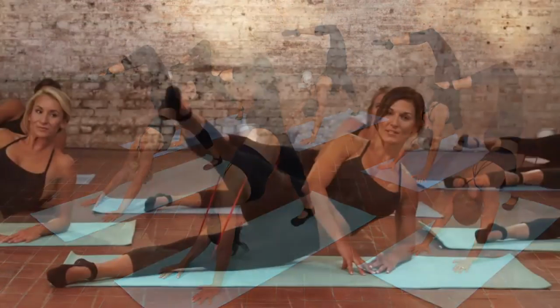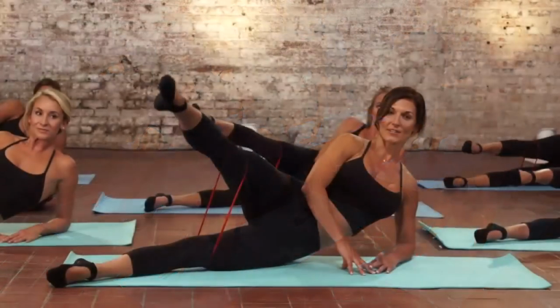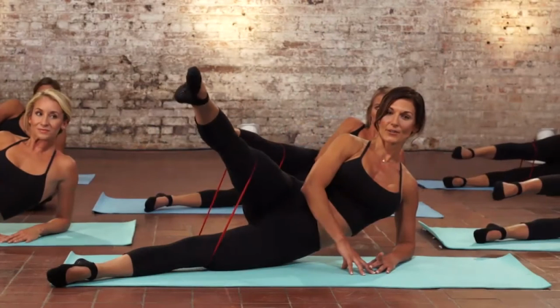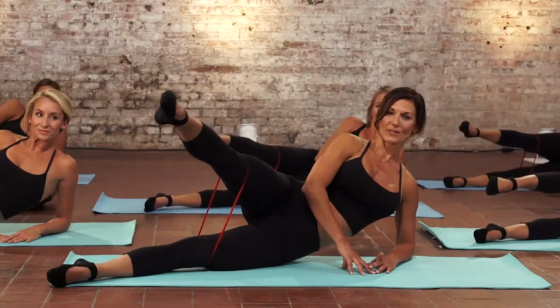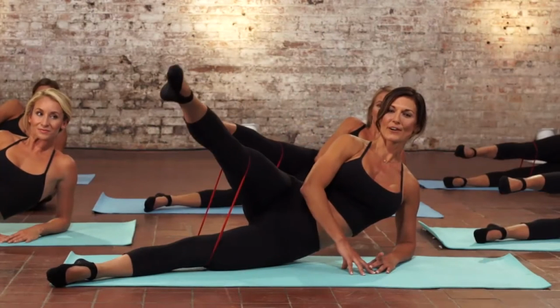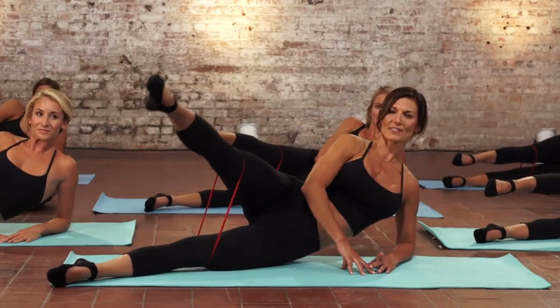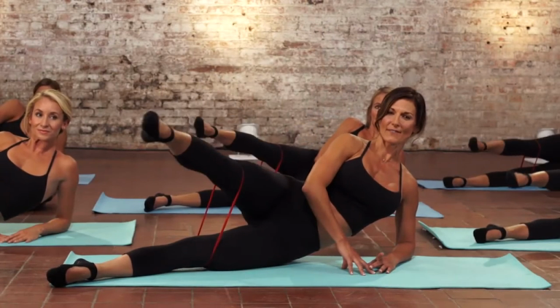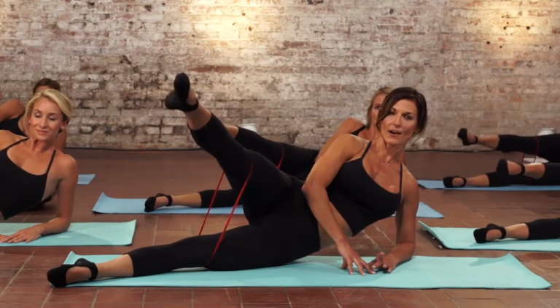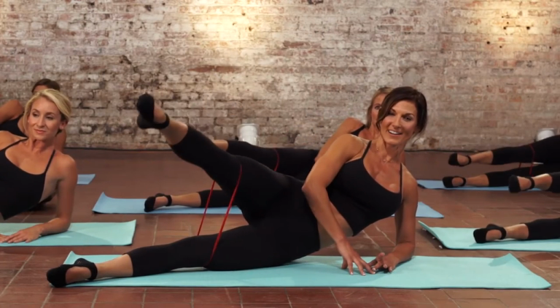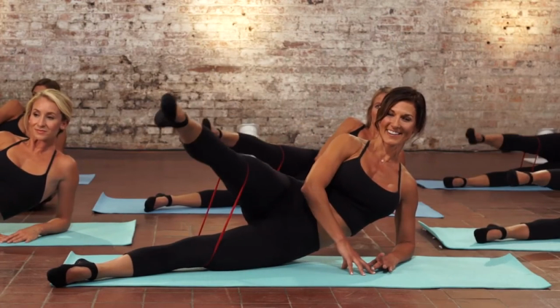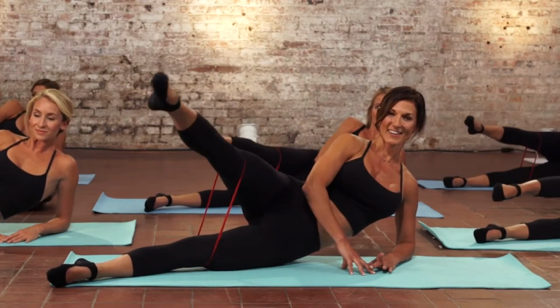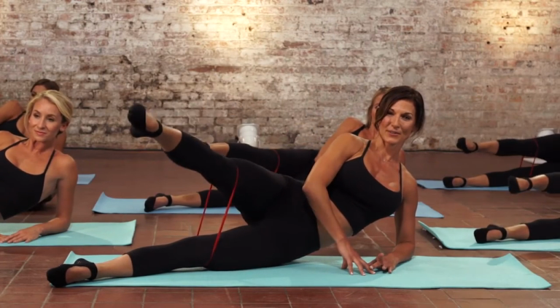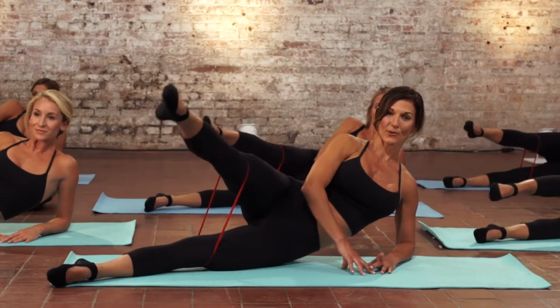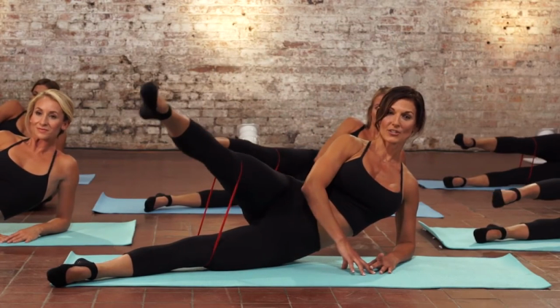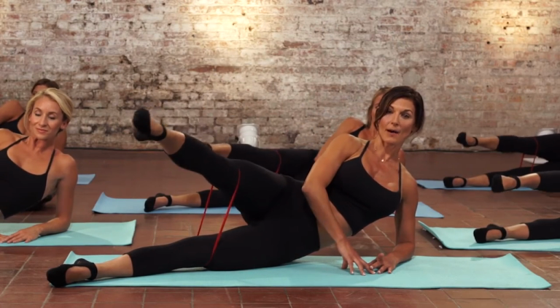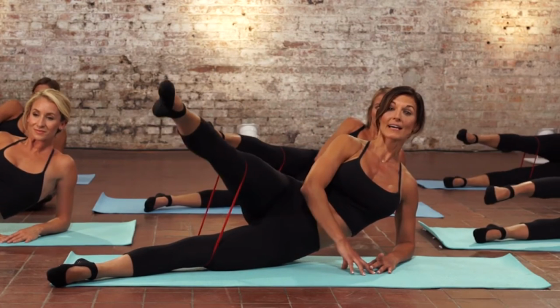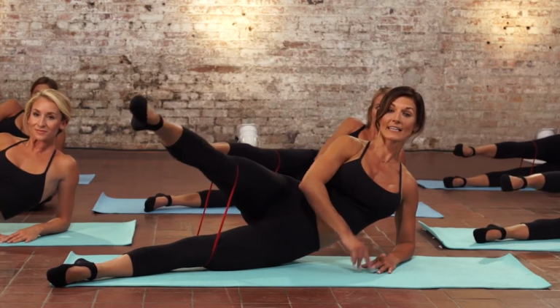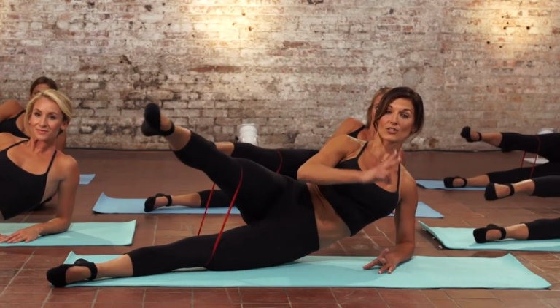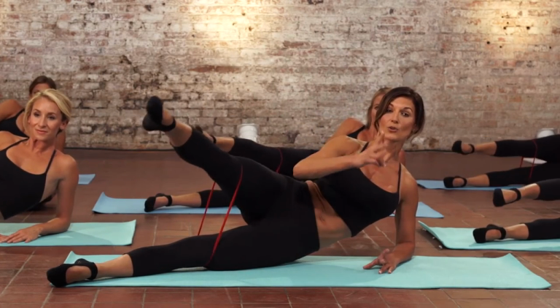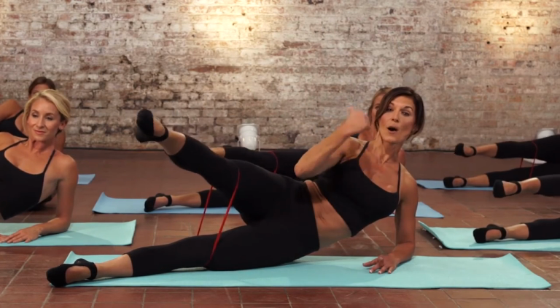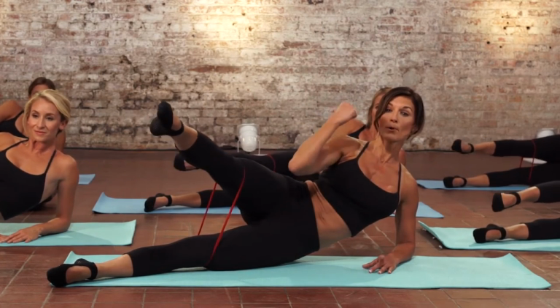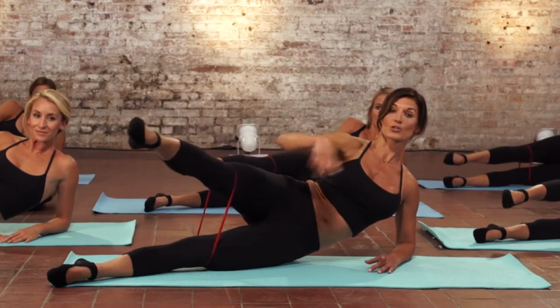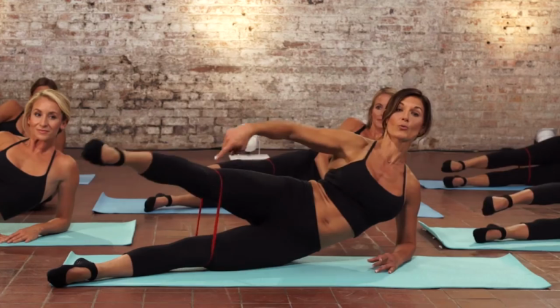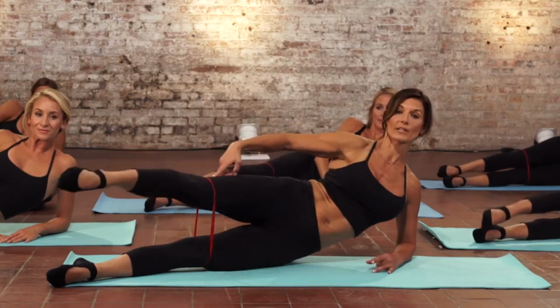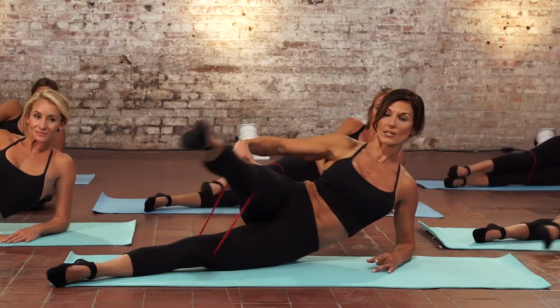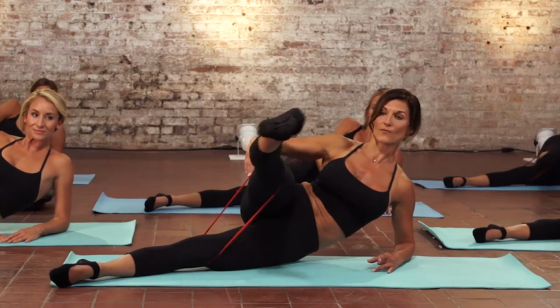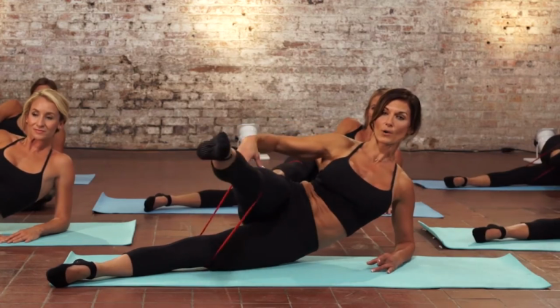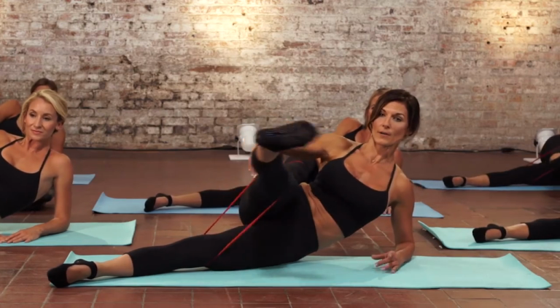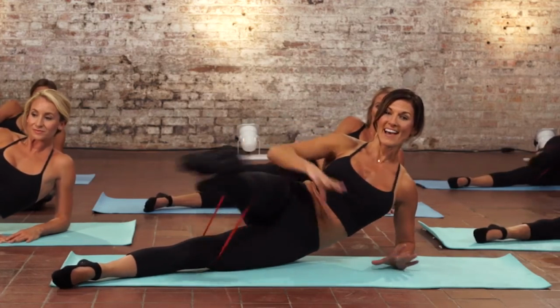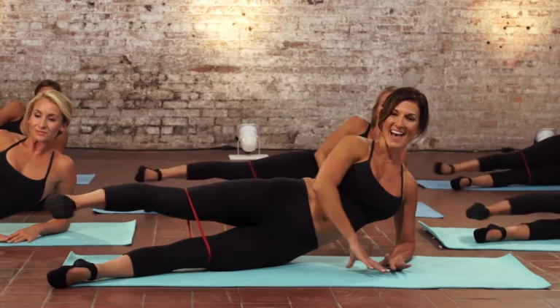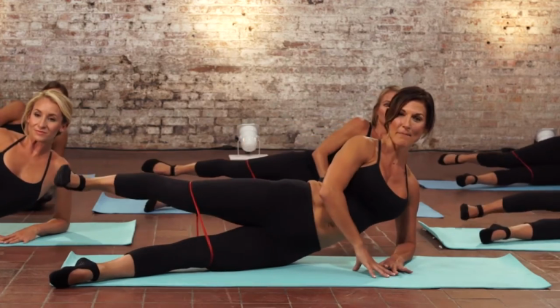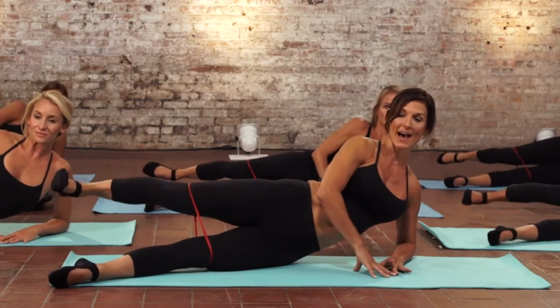Side circles. Reverse that flow. You're doing a great job. Kick two. Pull two. Reach. Forward and back.